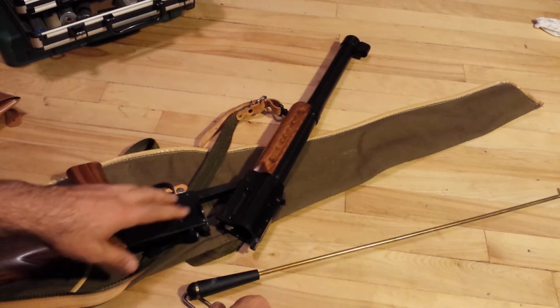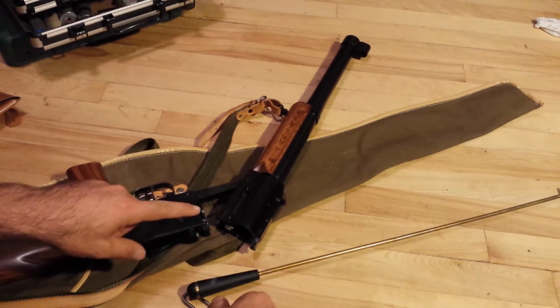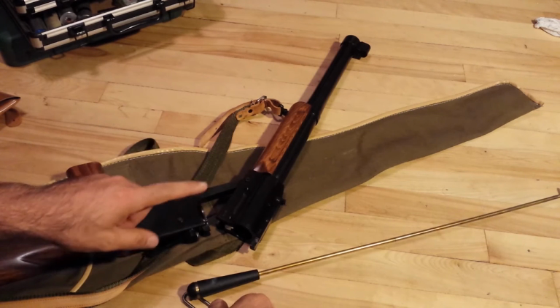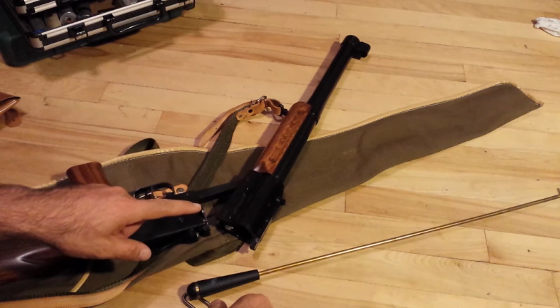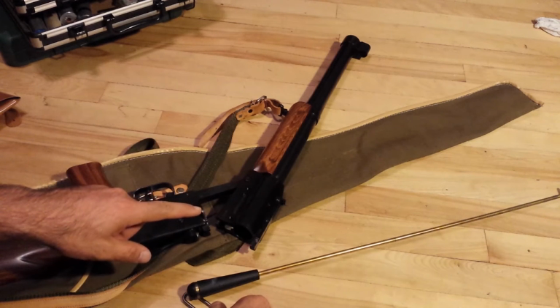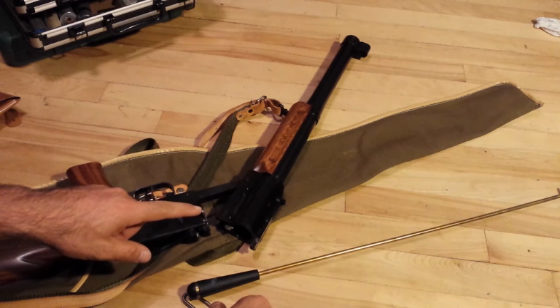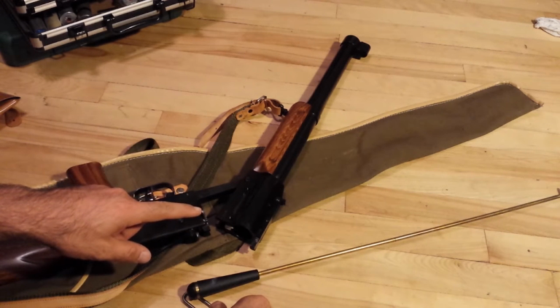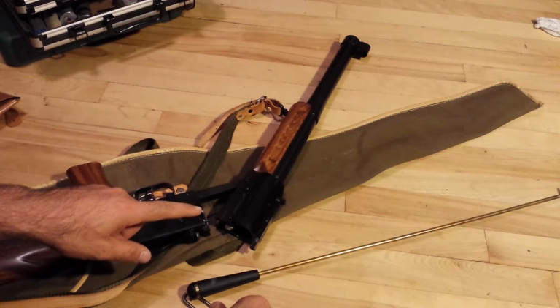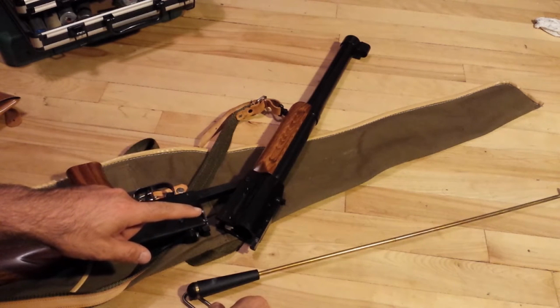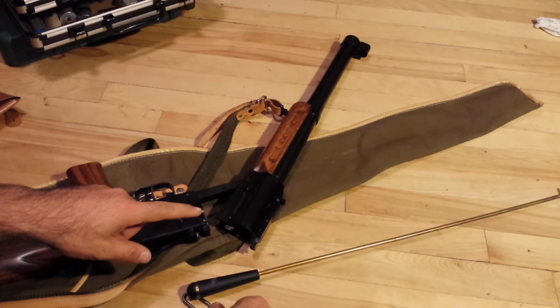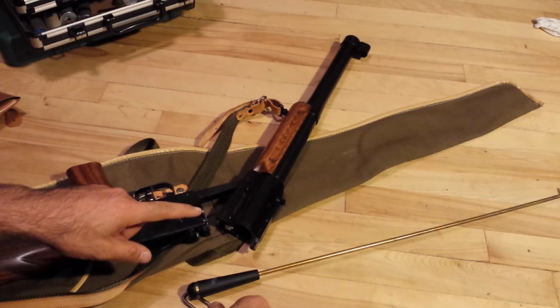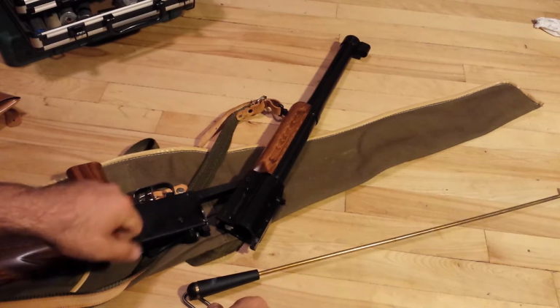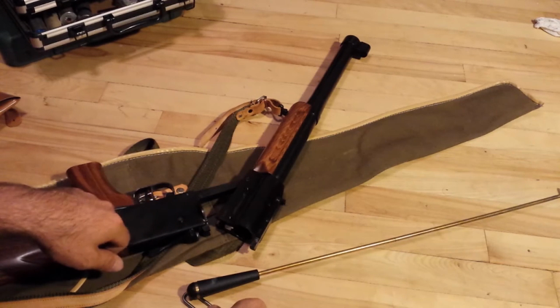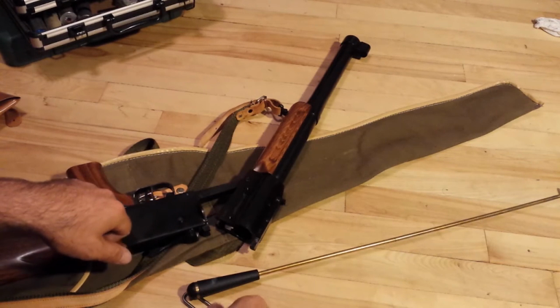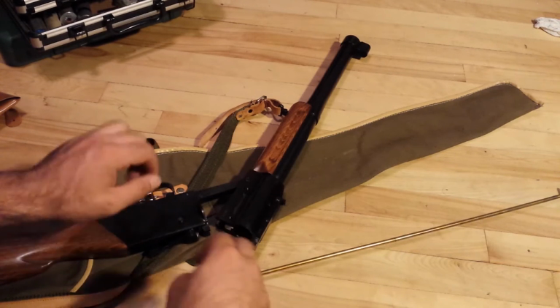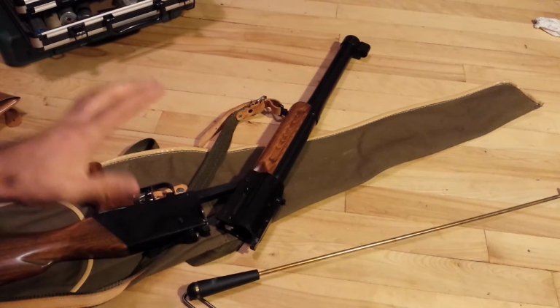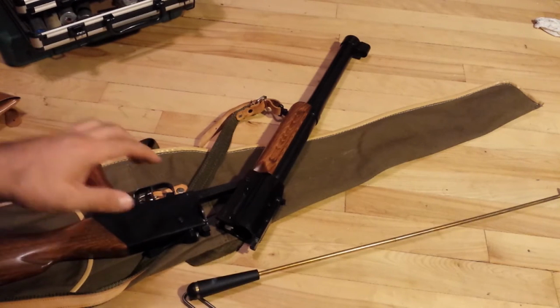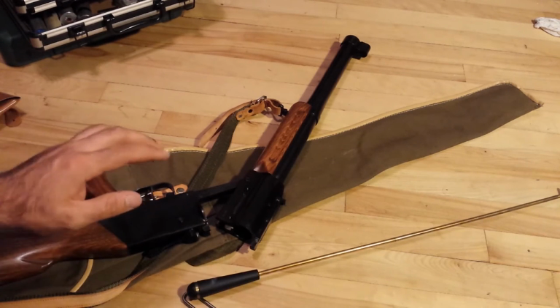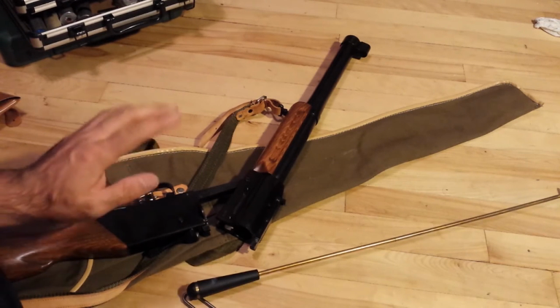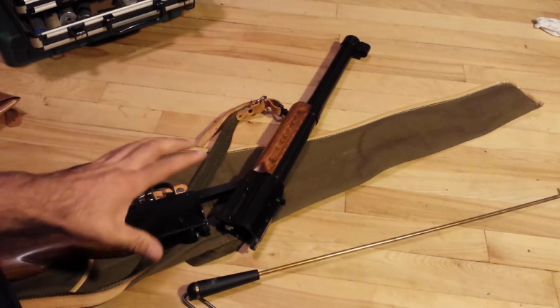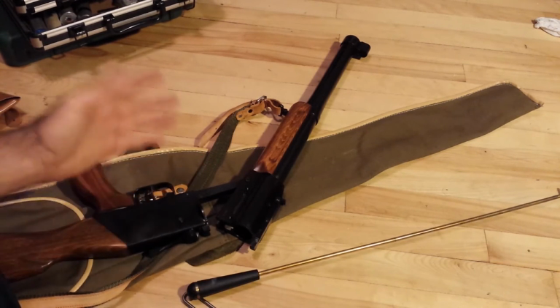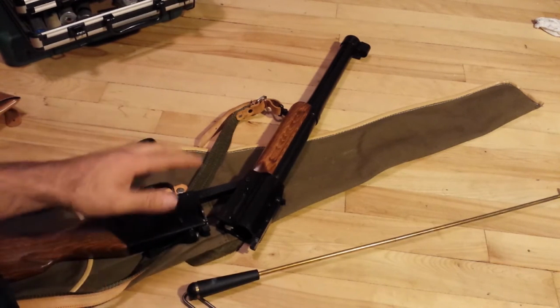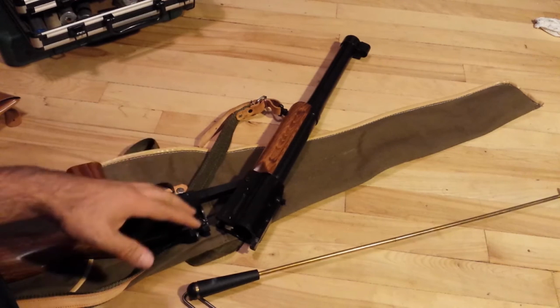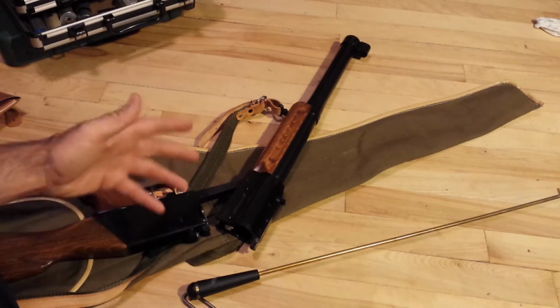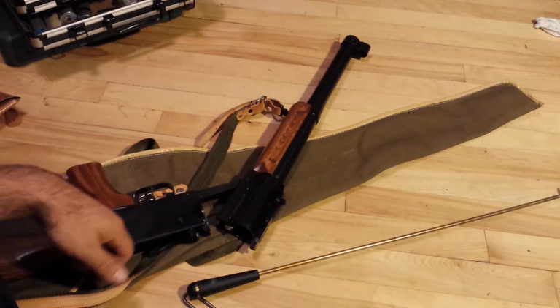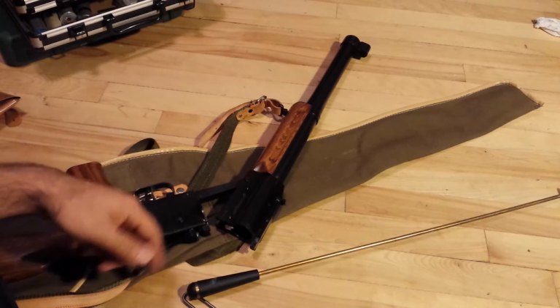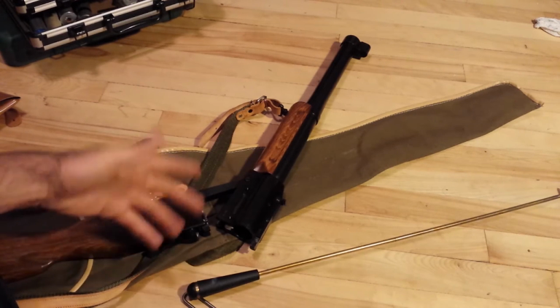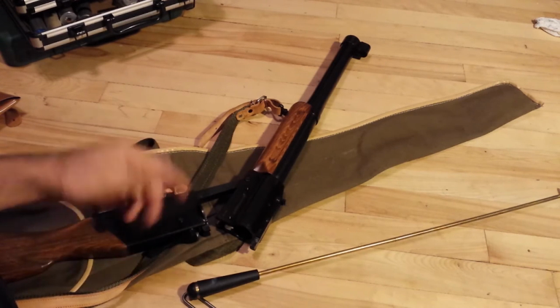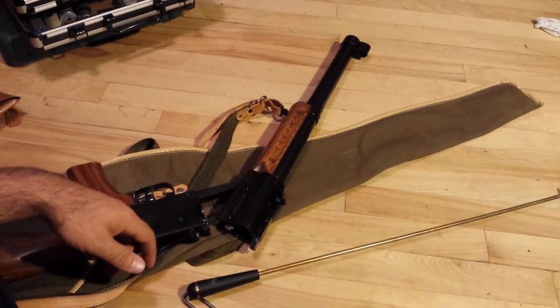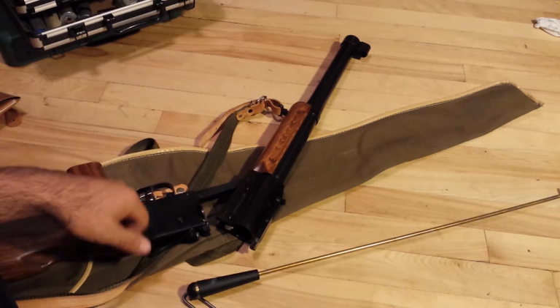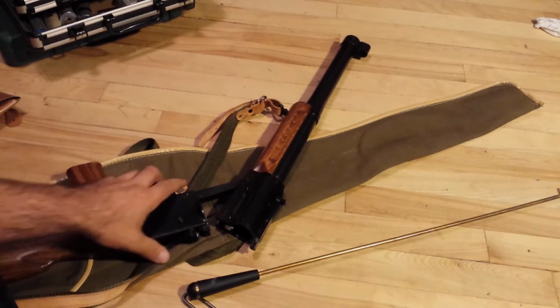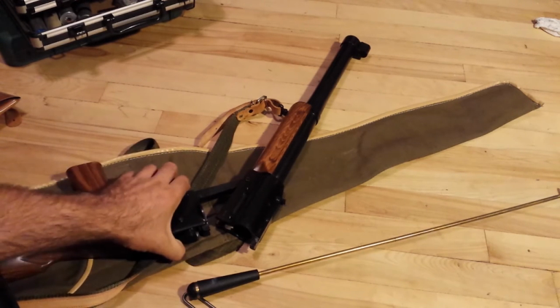The gun itself does have a chrome barrel, like I mentioned before. What we'll do is a basic disassembly - just take it apart and show you, first off, how easy it comes apart.